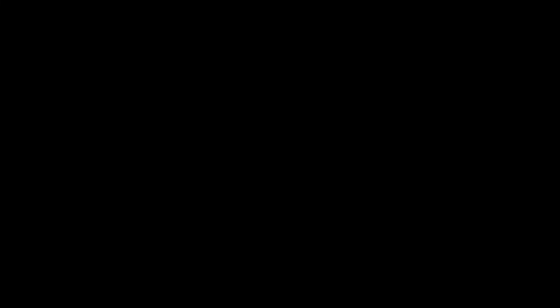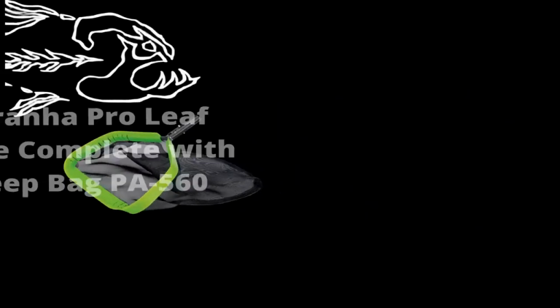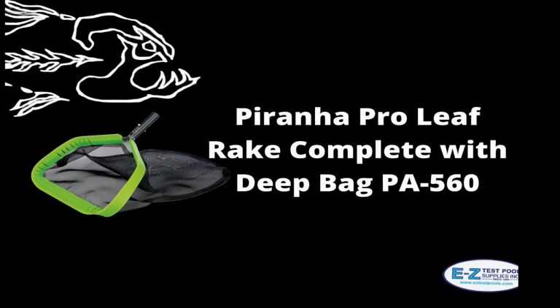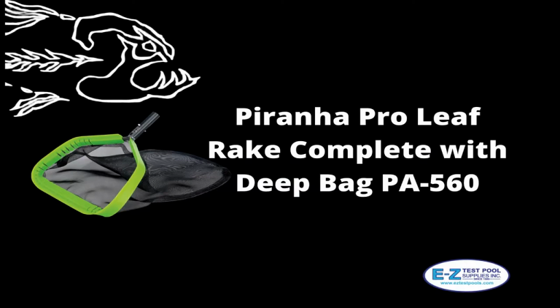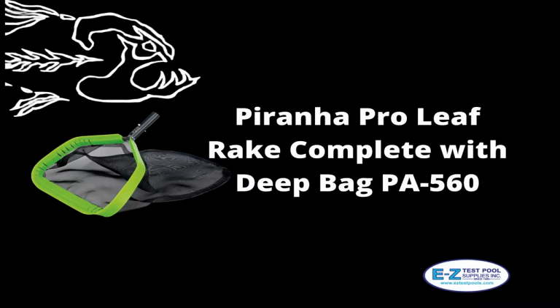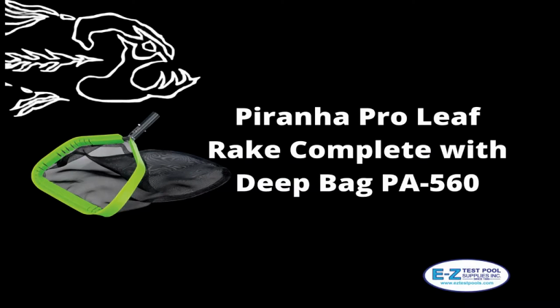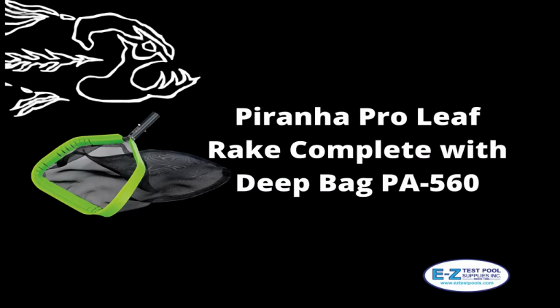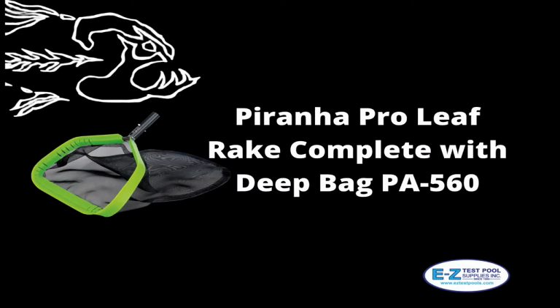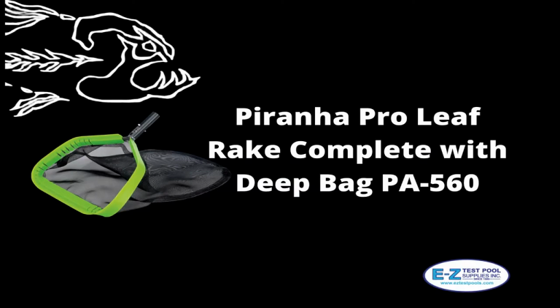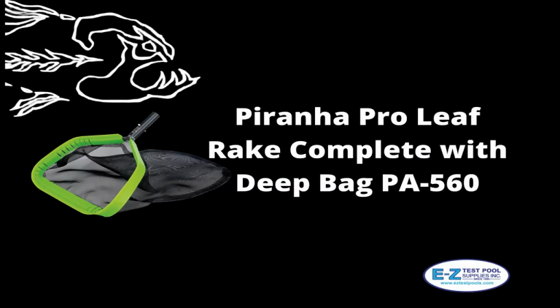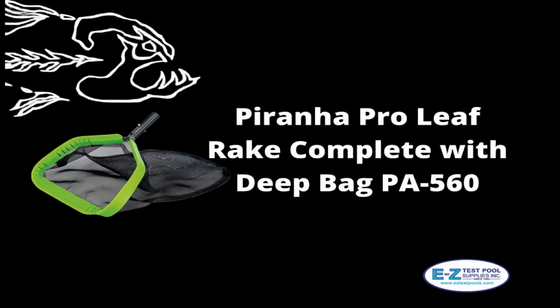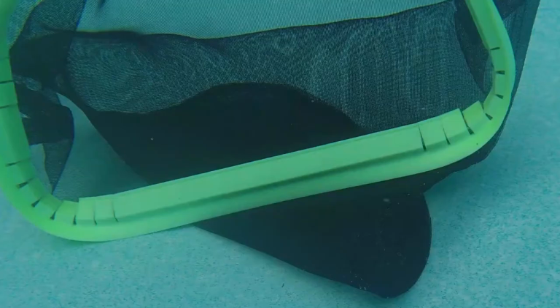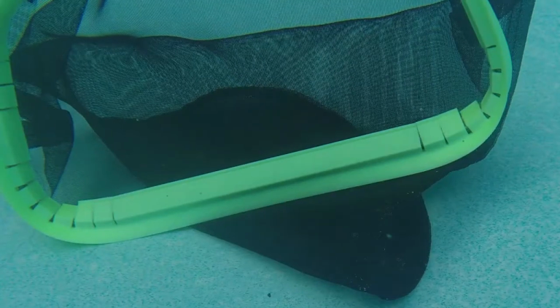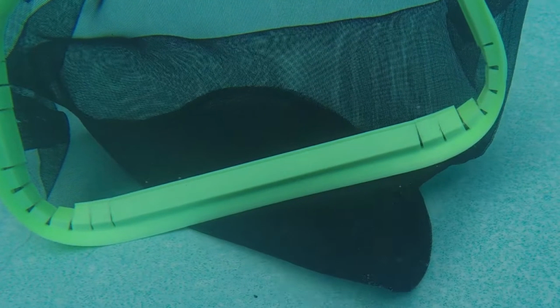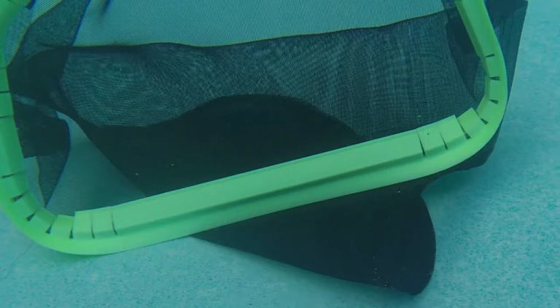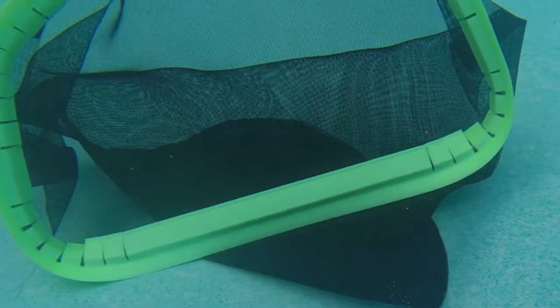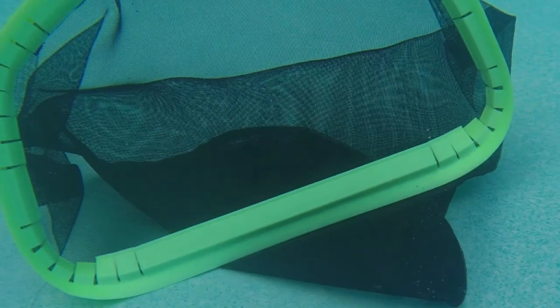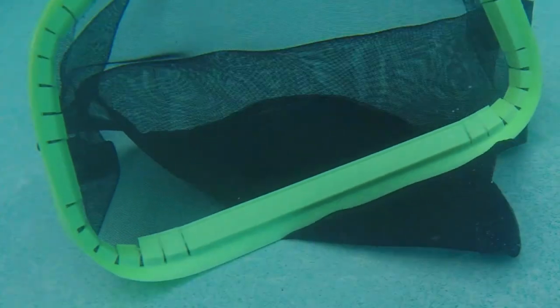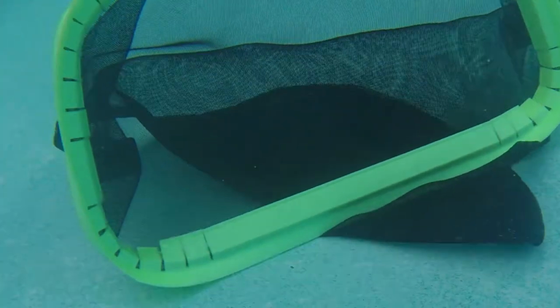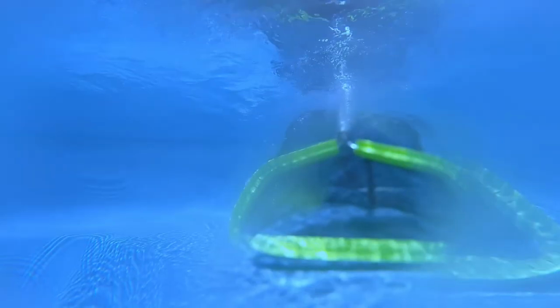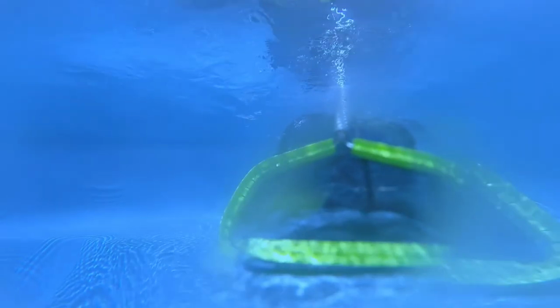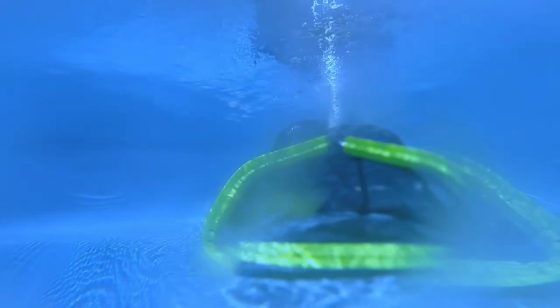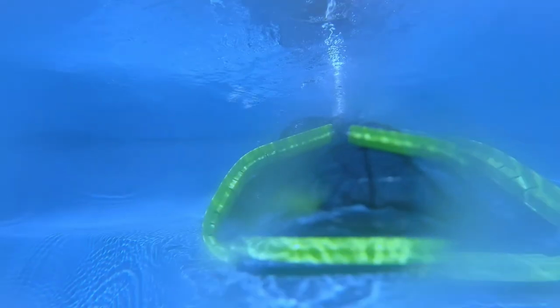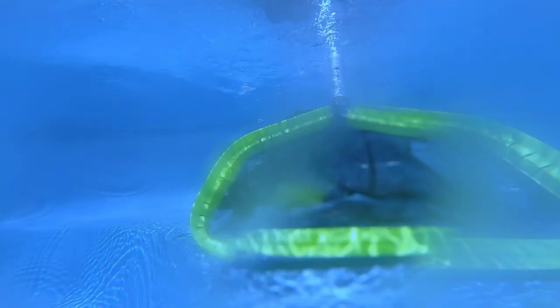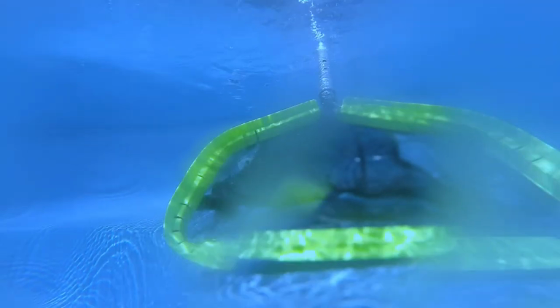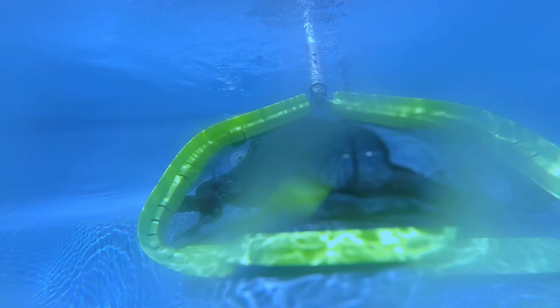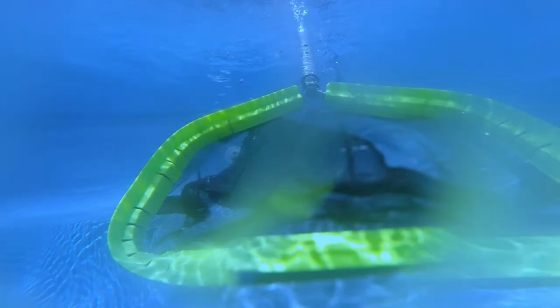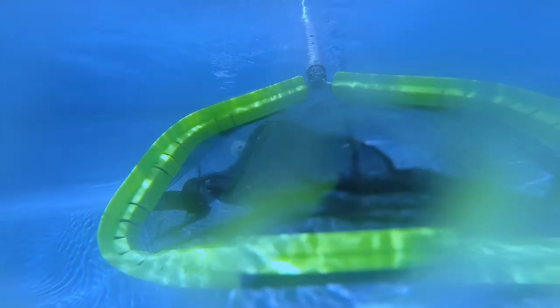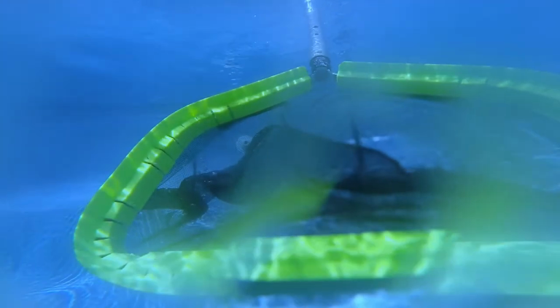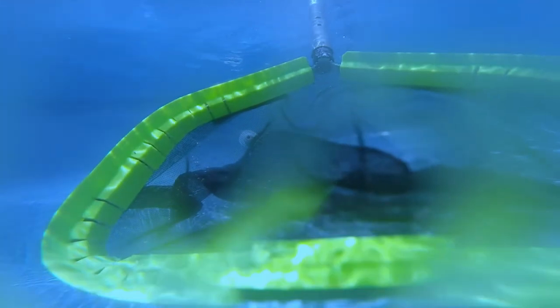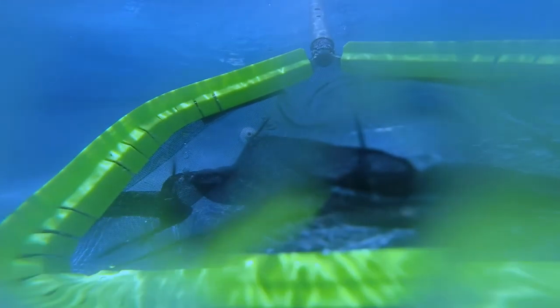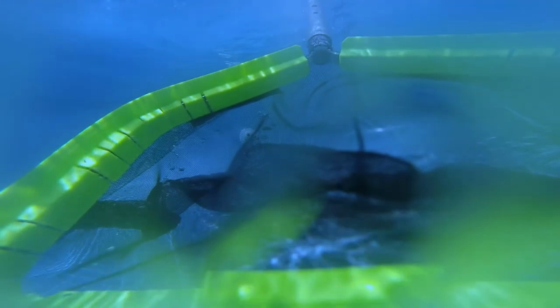There's also a Piranha PA560 which has a 24-inch deep bag, allowing you to really scoop a lot of debris out of the pool if needed. Is there a ton of leaves down at the bottom? Take advantage of that scooping edge along with the ultra strong frame to quickly and efficiently rid the pool of that bothersome debris.